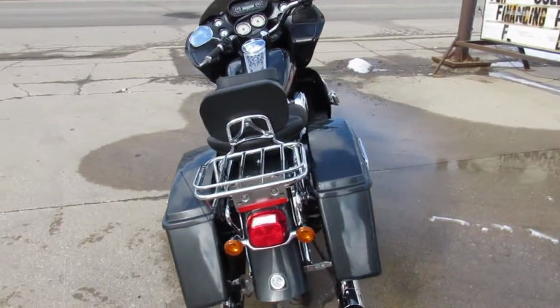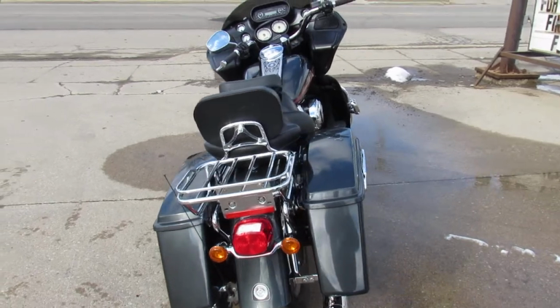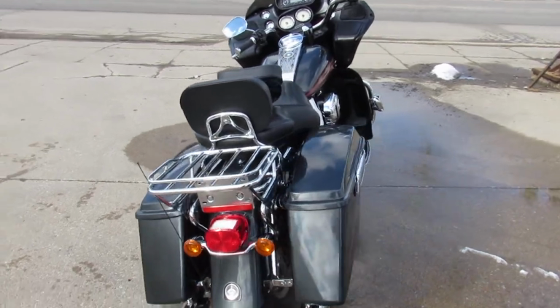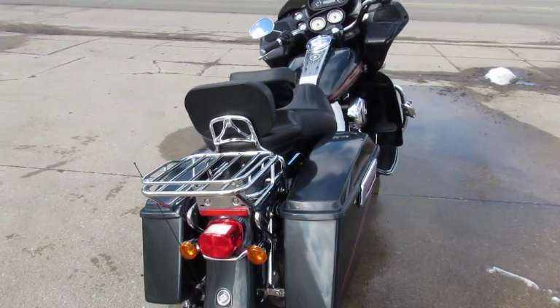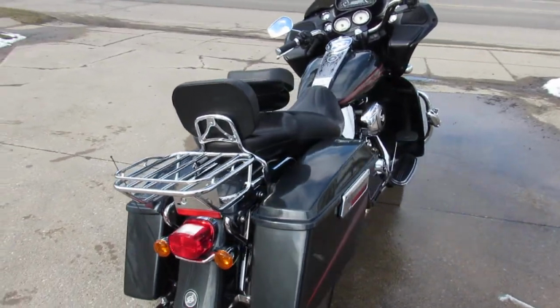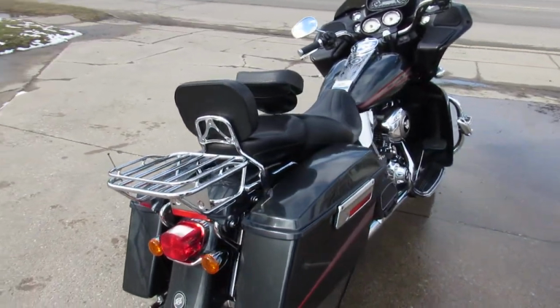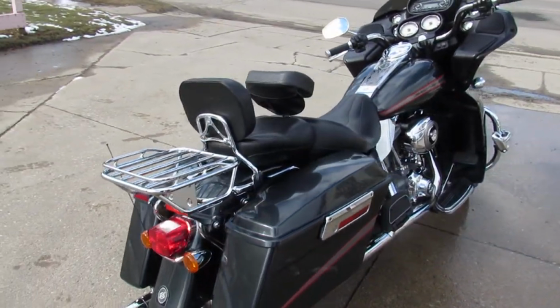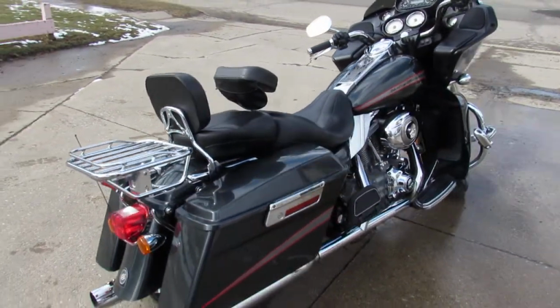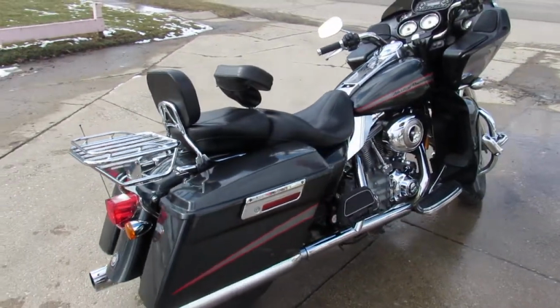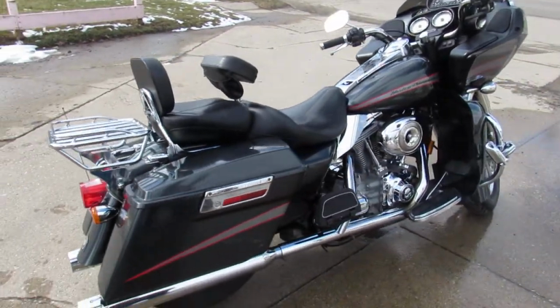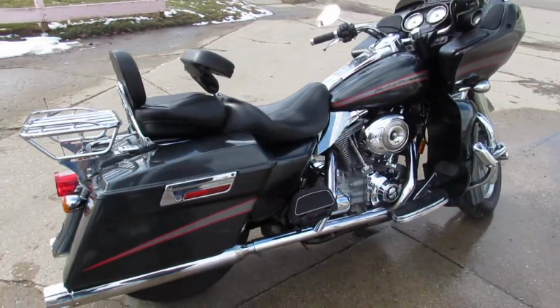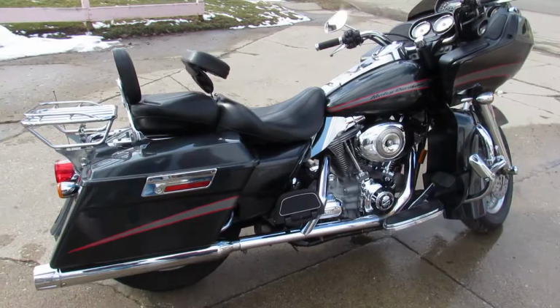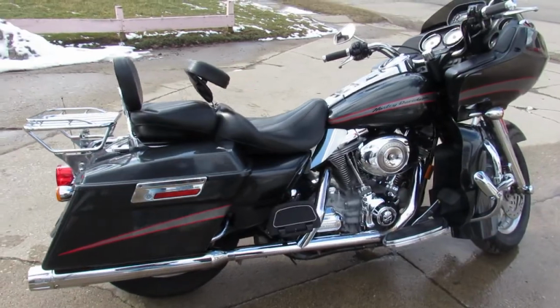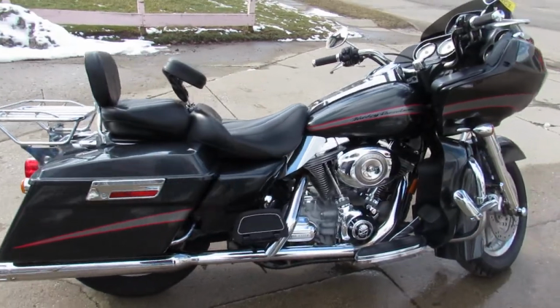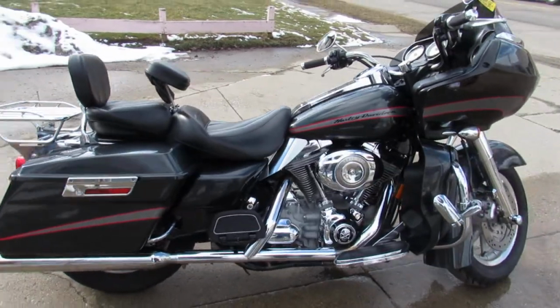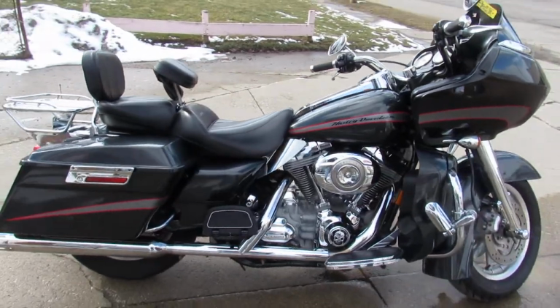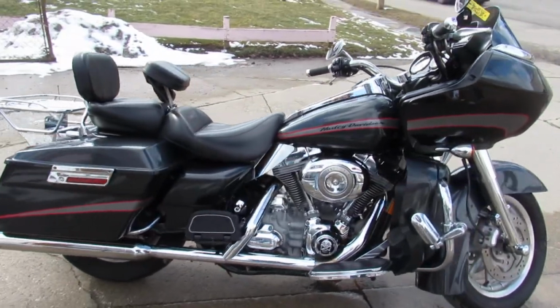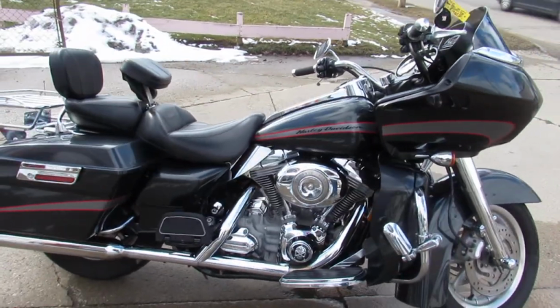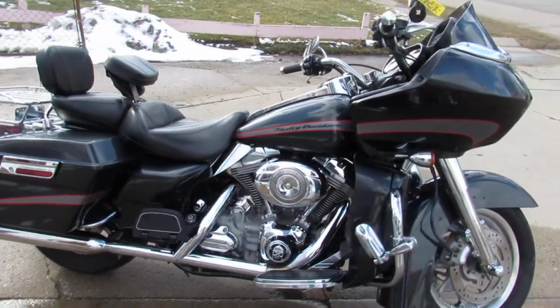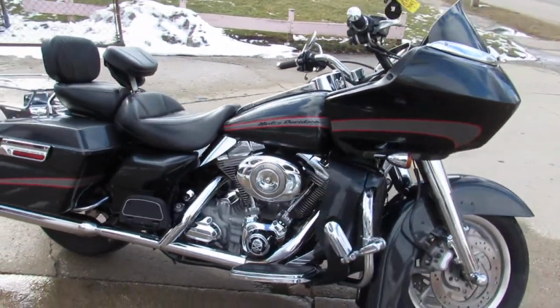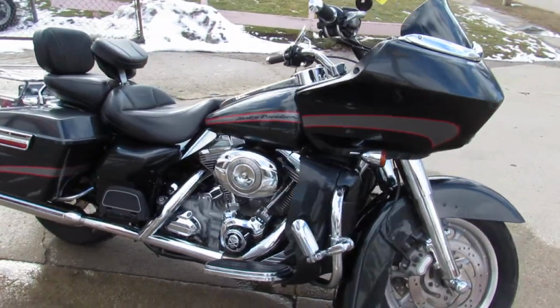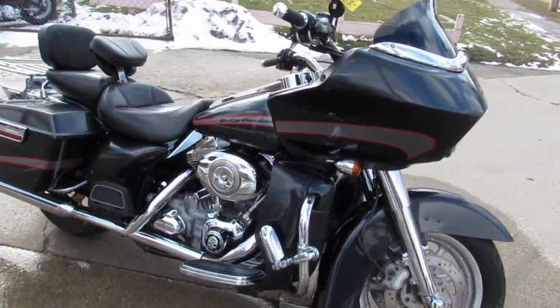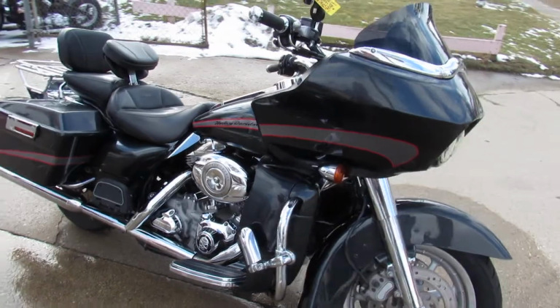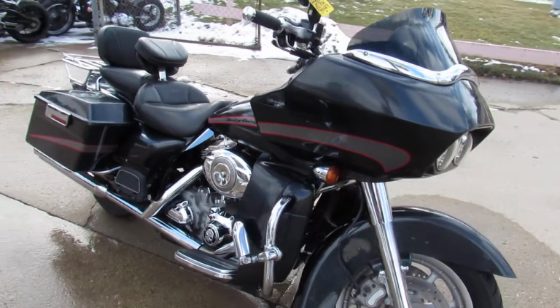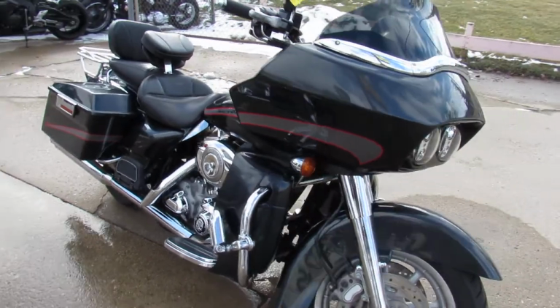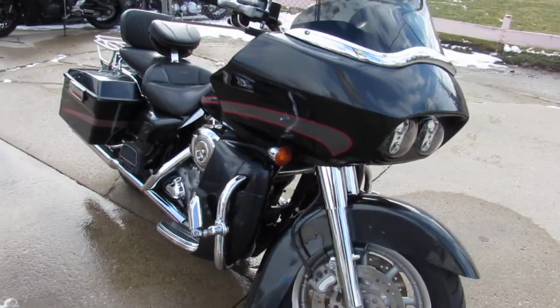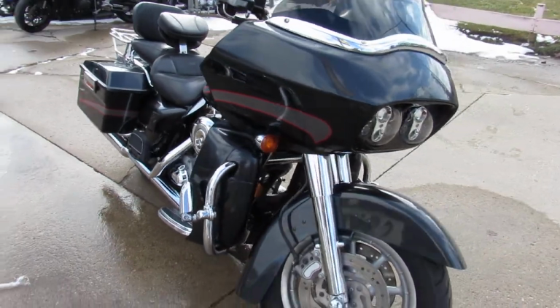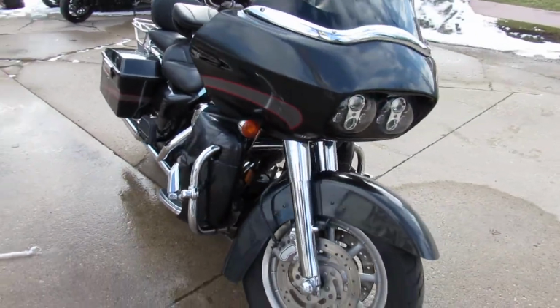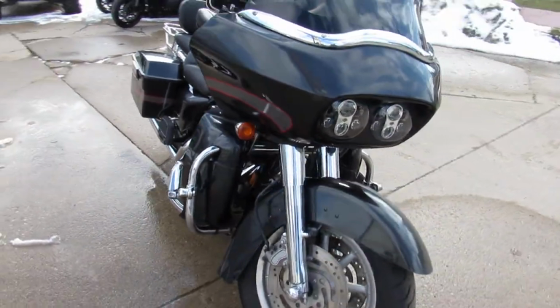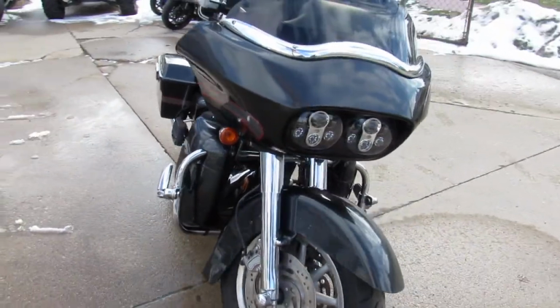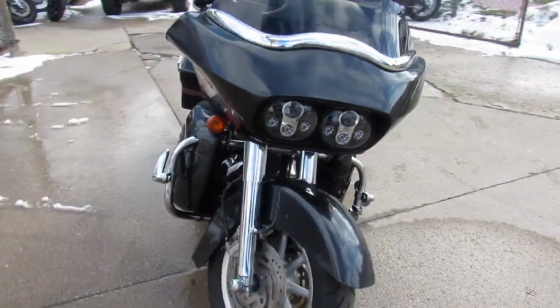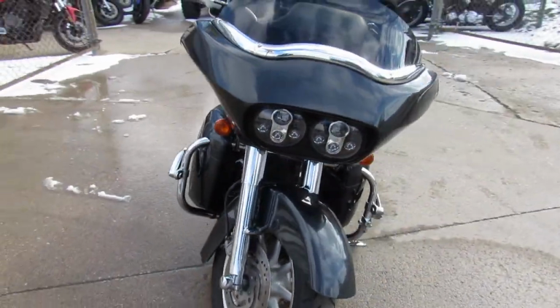This one here, 2007 Road Glide. Comes with thousands of dollars of extras on it, guys. Chrome front end, Bluetooth stereo, ultimate seat, driver and passenger backrests, luggage rack, tons of chrome. Sharp bike, guys, don't miss it.